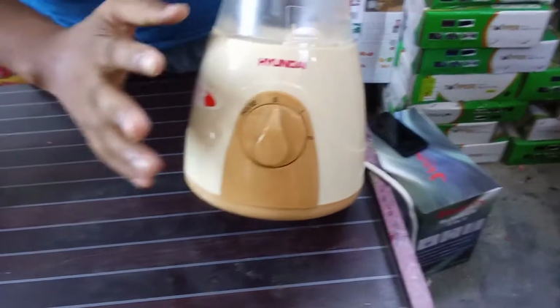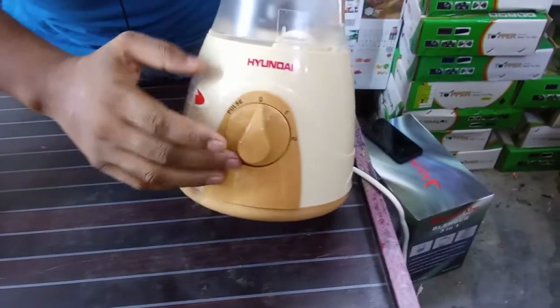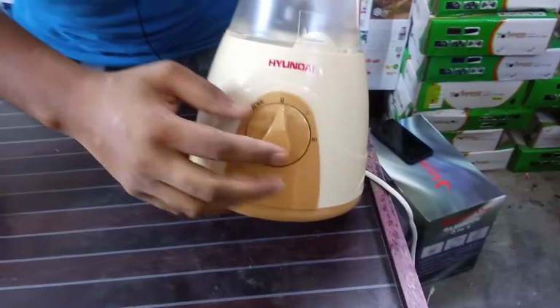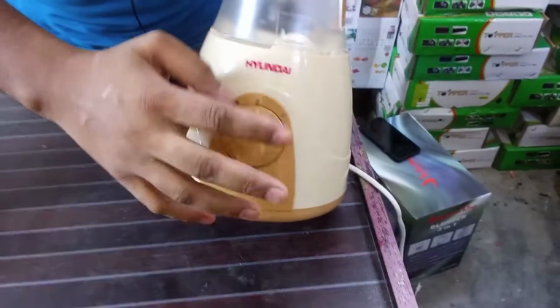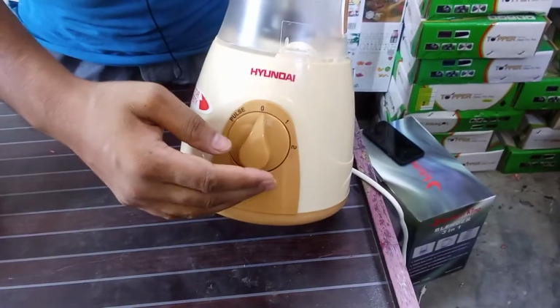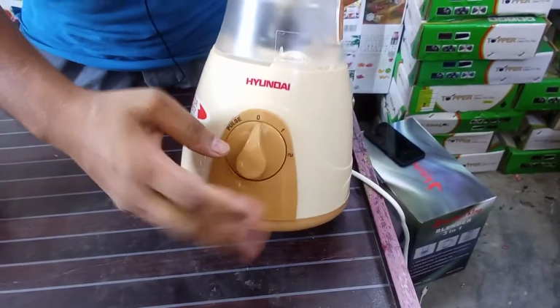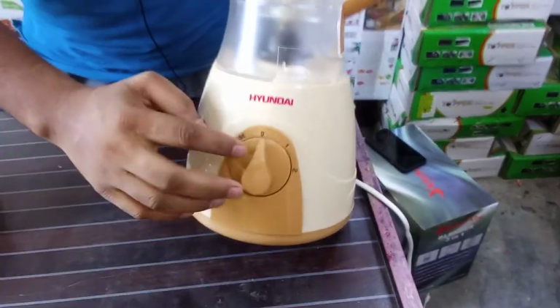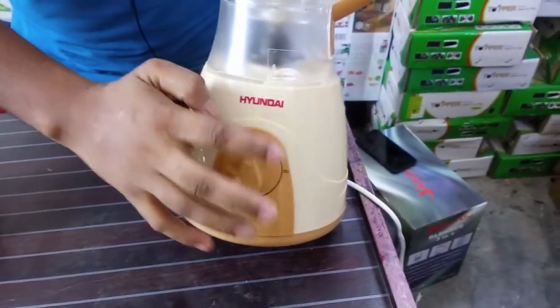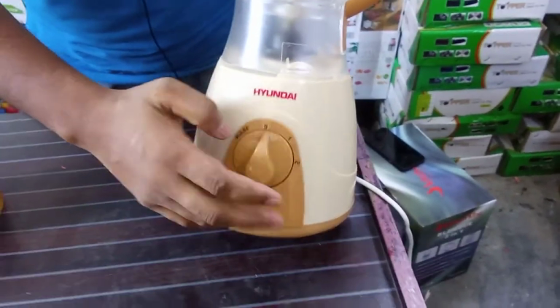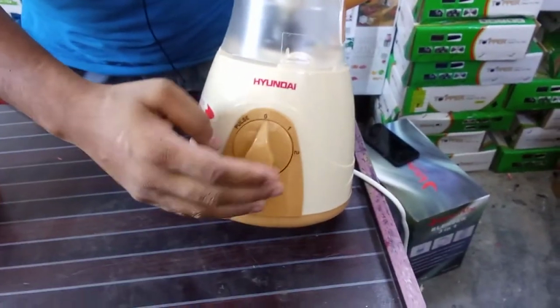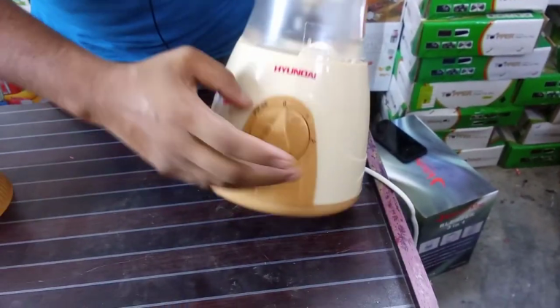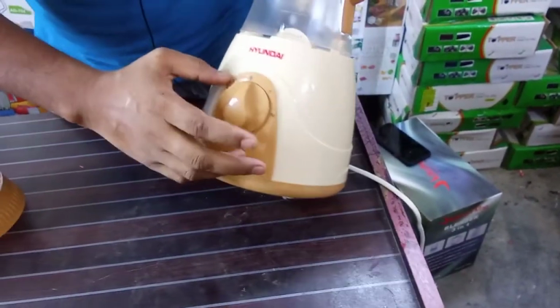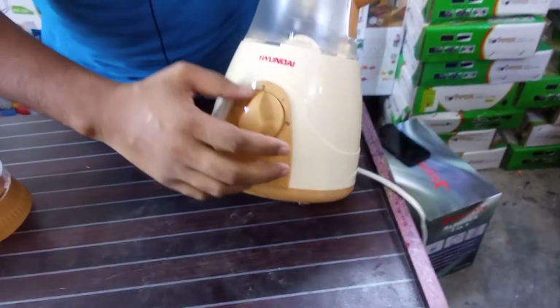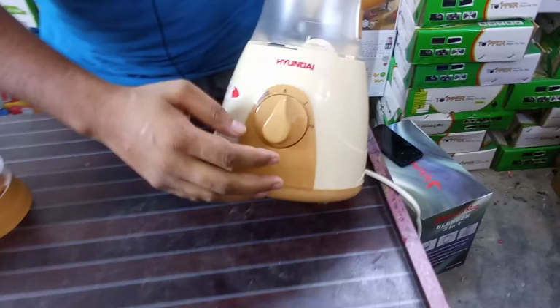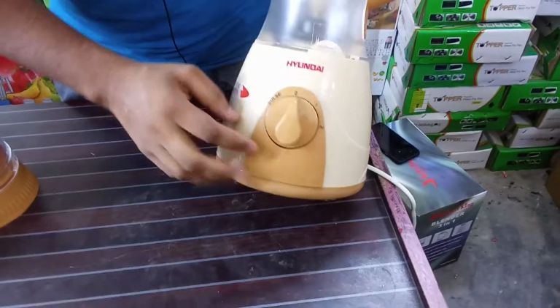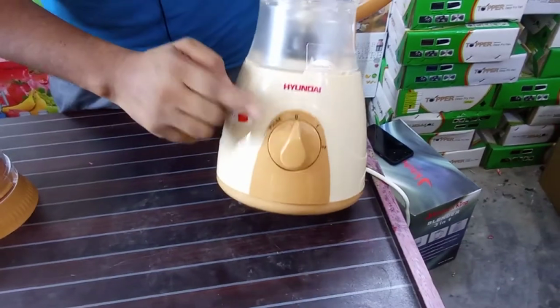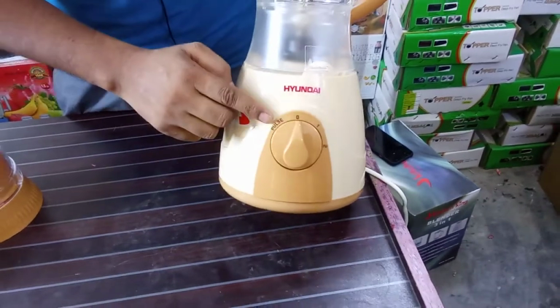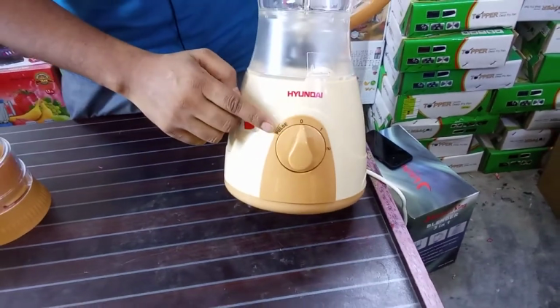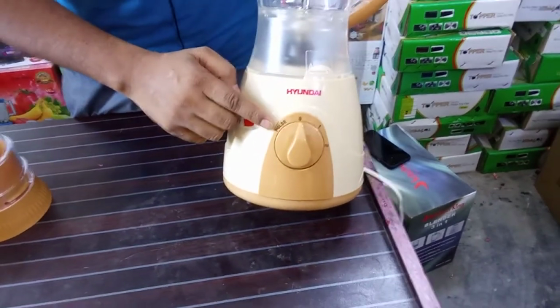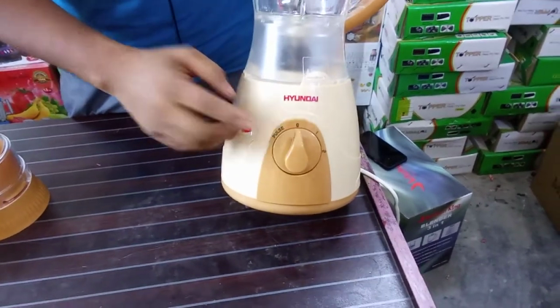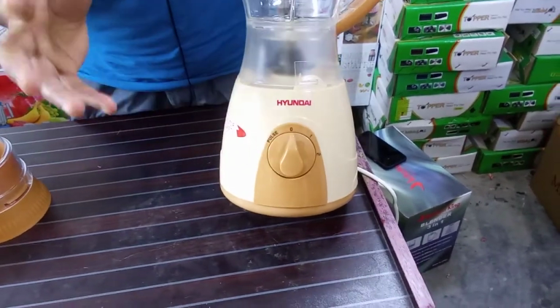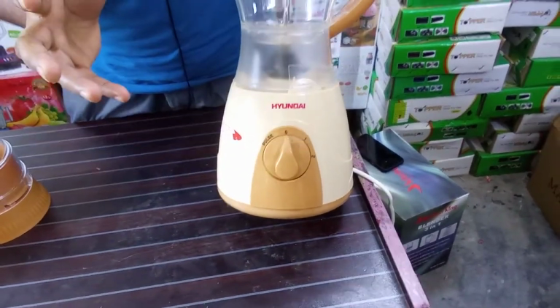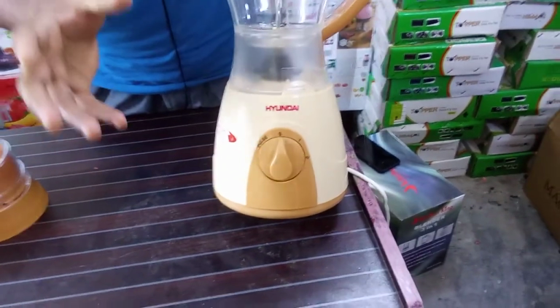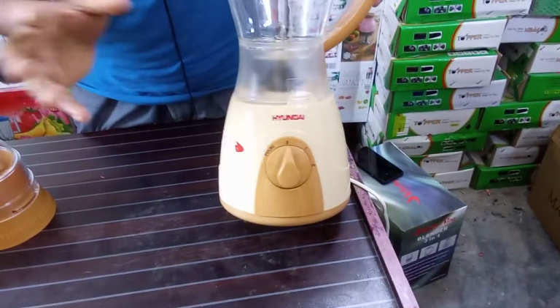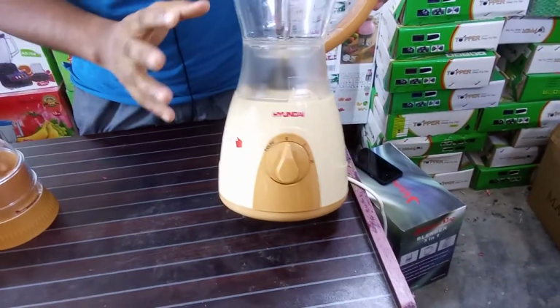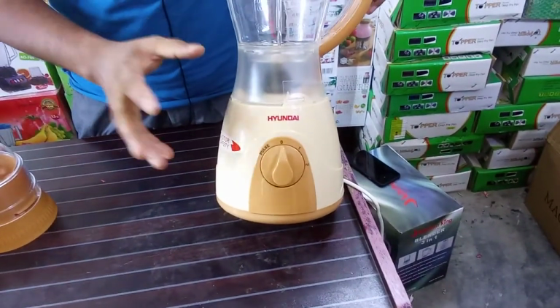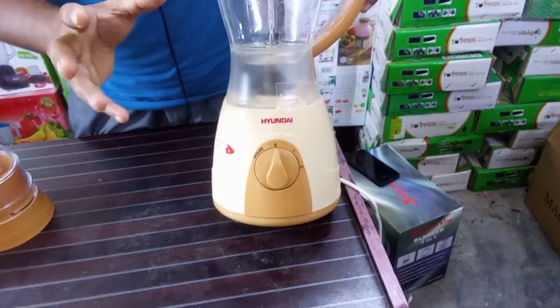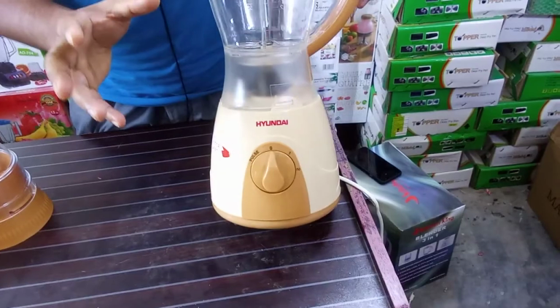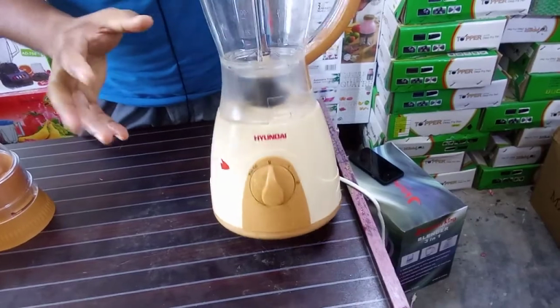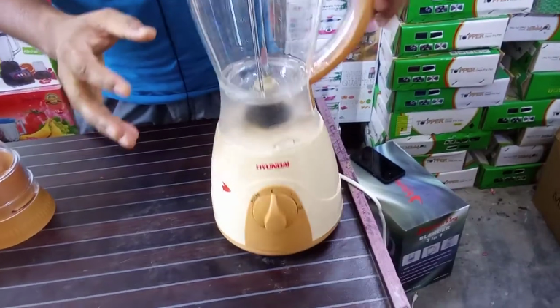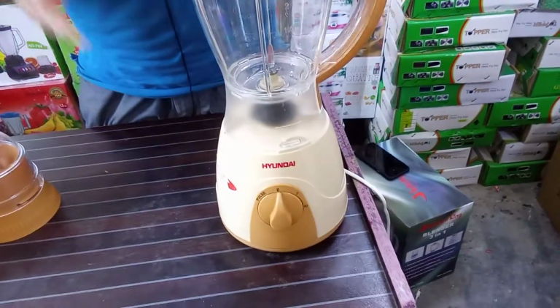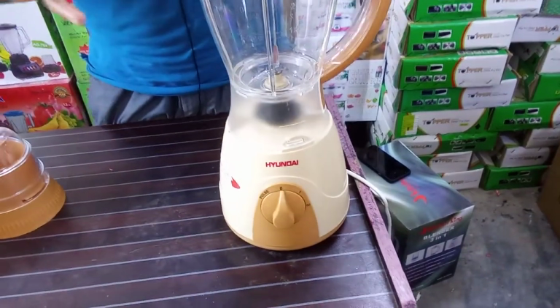Two steps are laid. One, two. Two steps are laid. It can be a pulse button. Each step is laid out. The price is laid out of the same way.